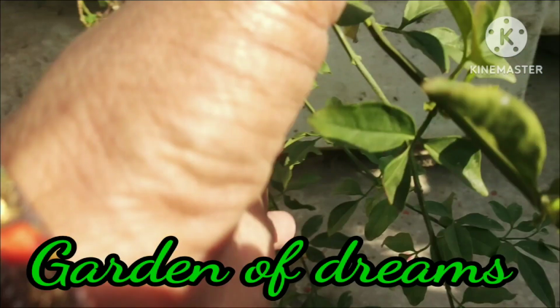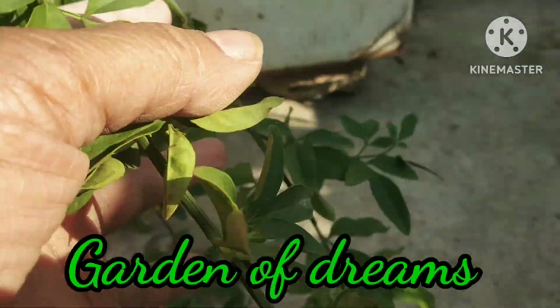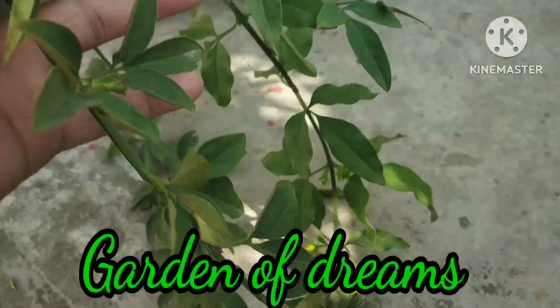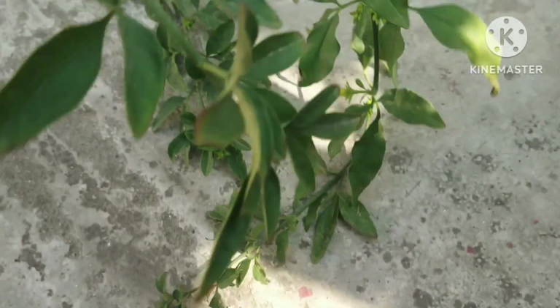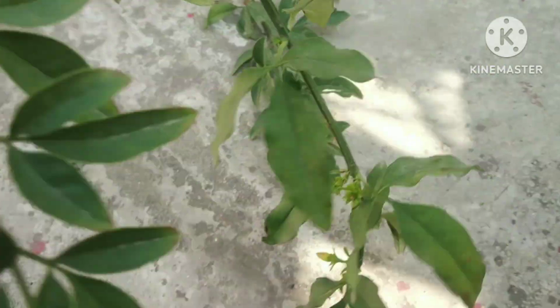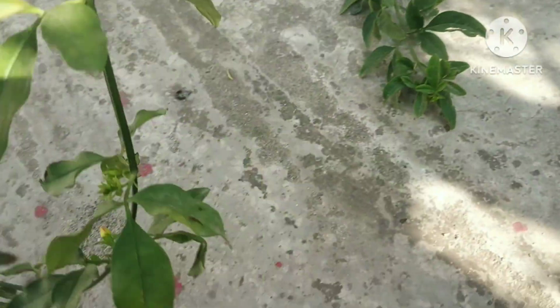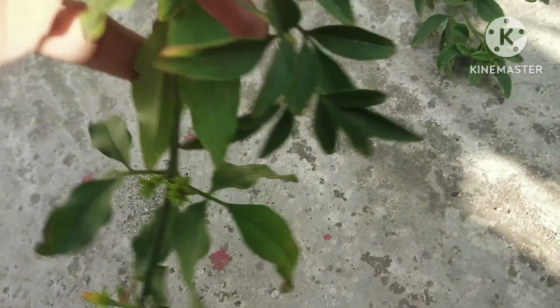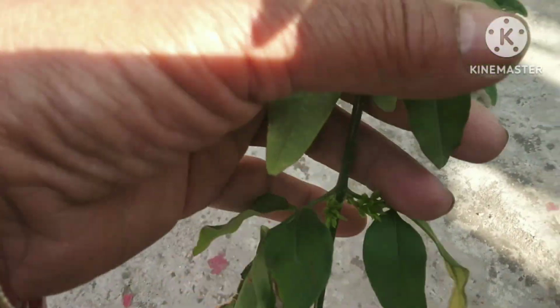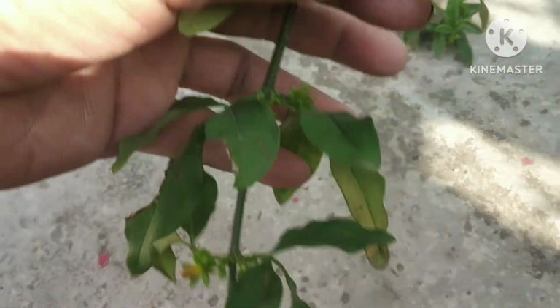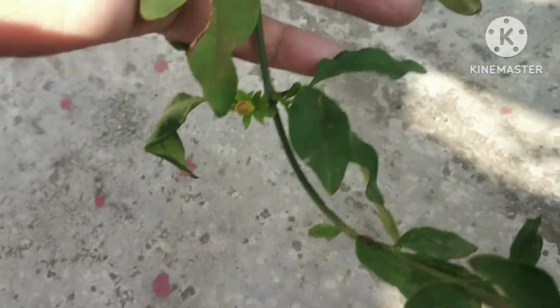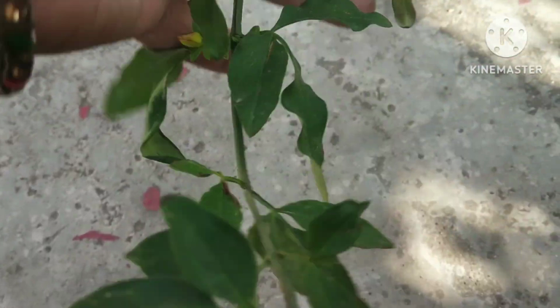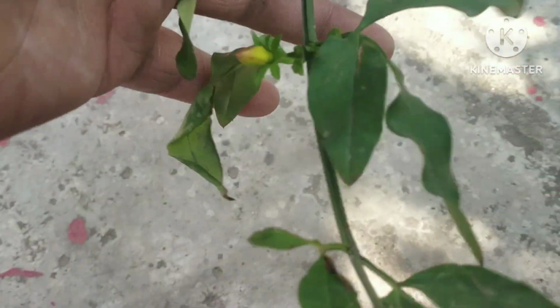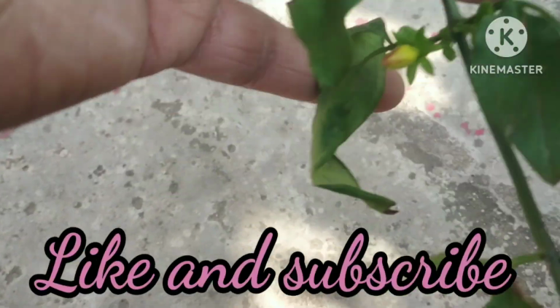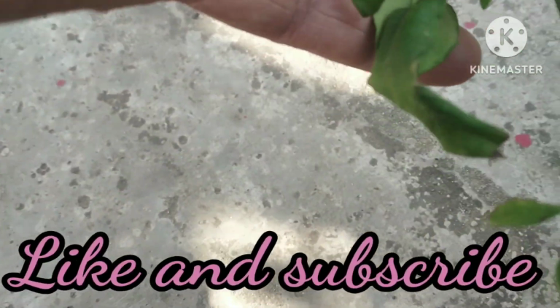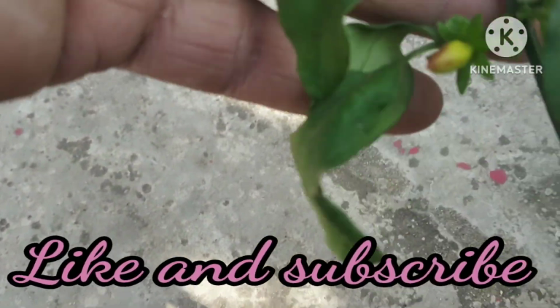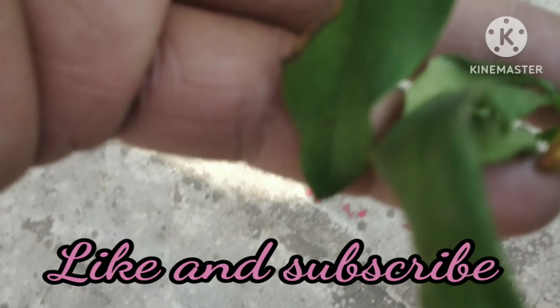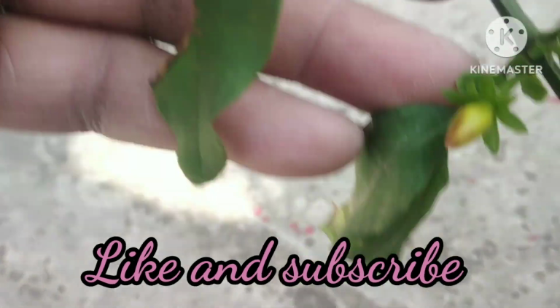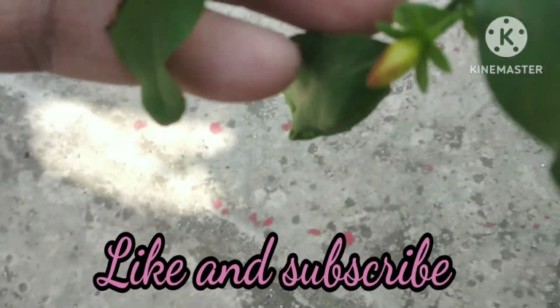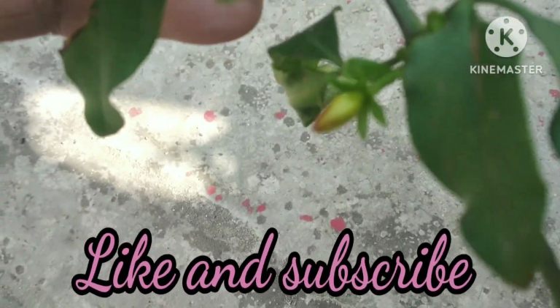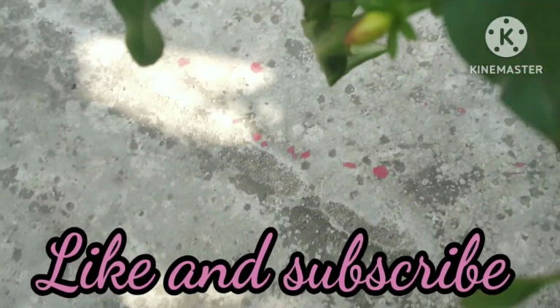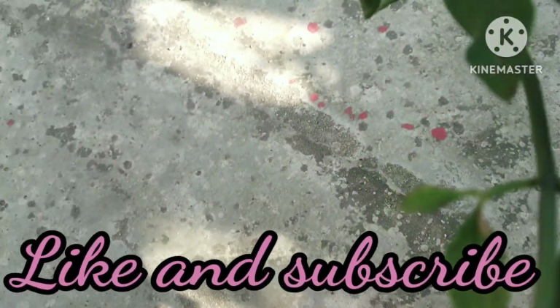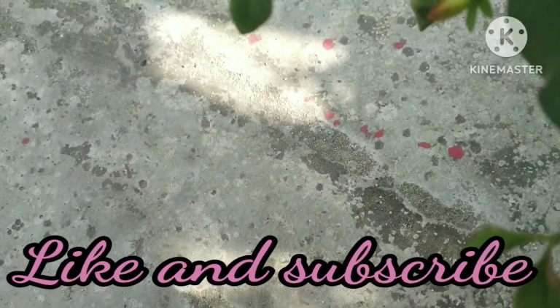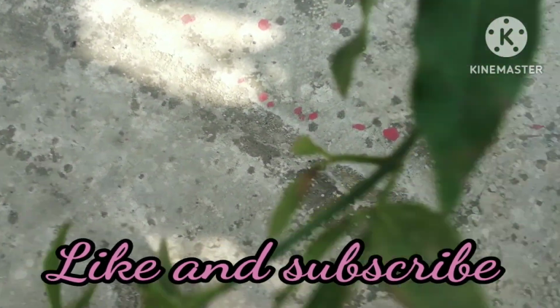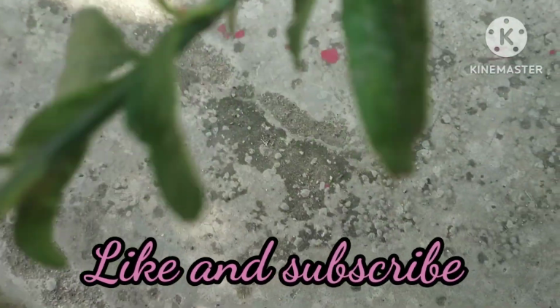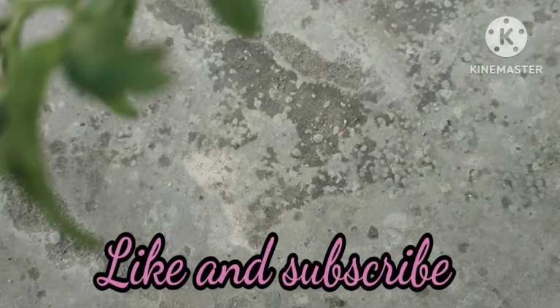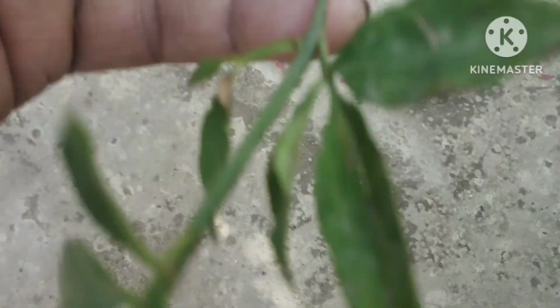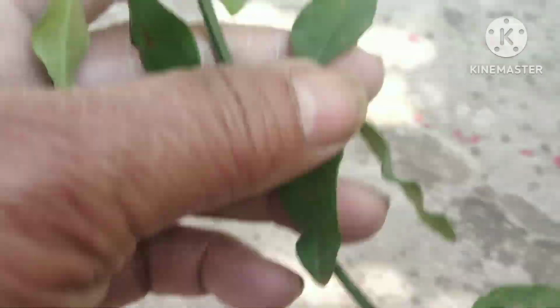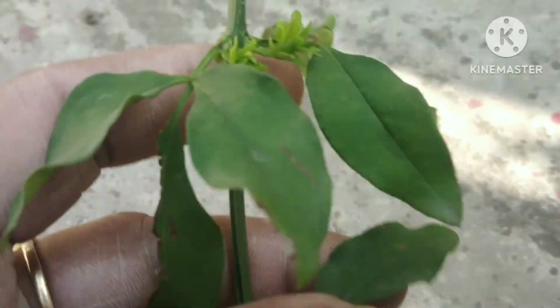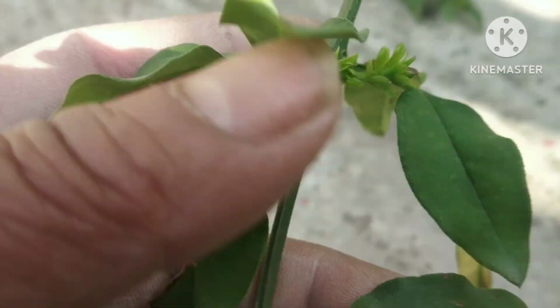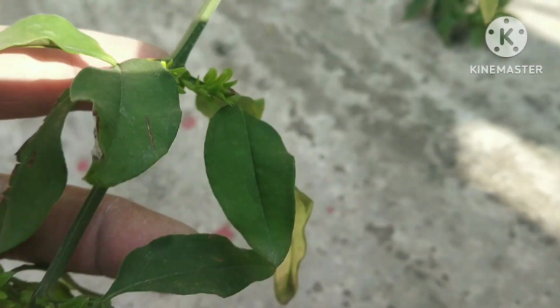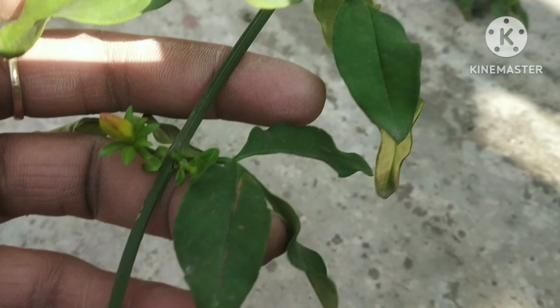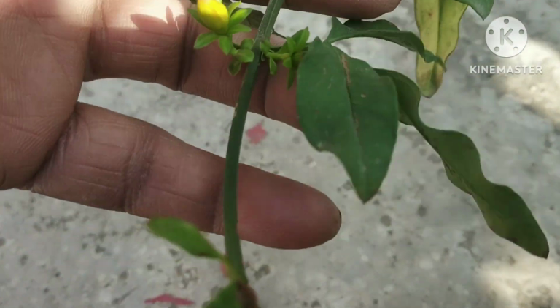My friends, this is Pili Chamele. This is the growing period of its growth, and the birds have grown up. I have grown it by cutting, so we can grow it by cutting.